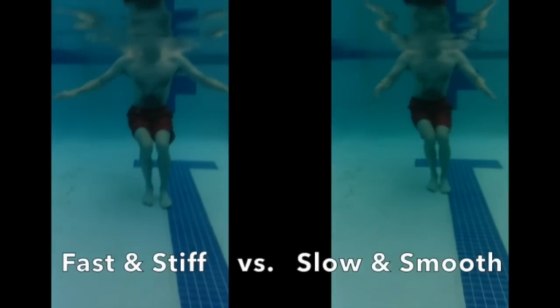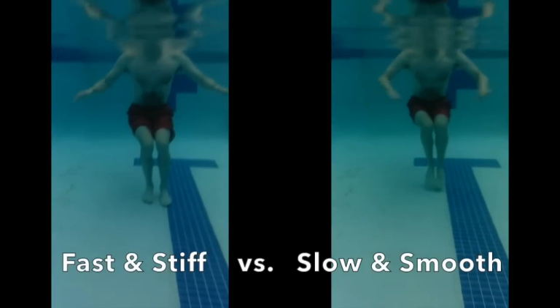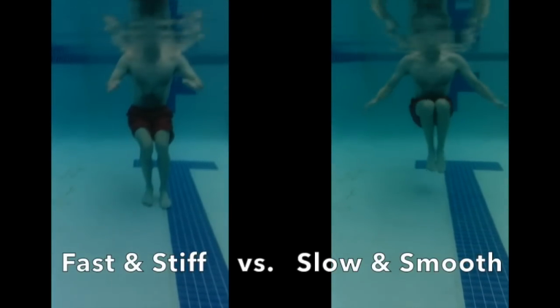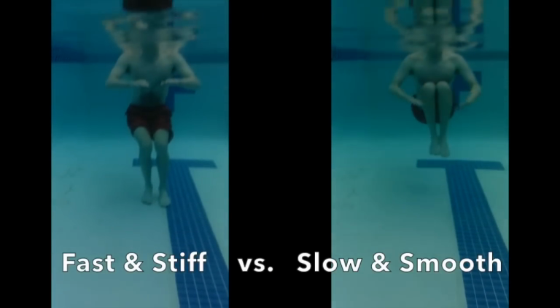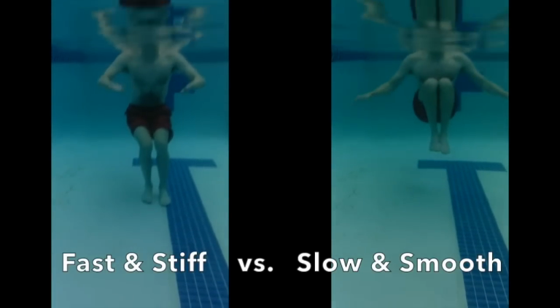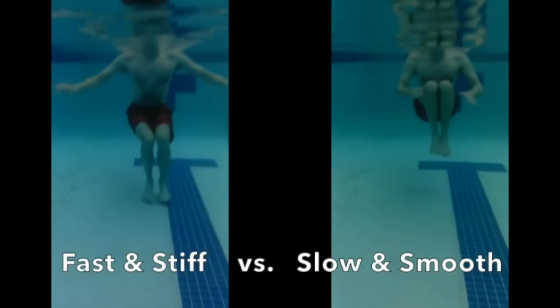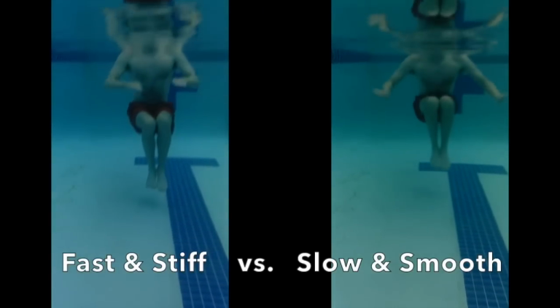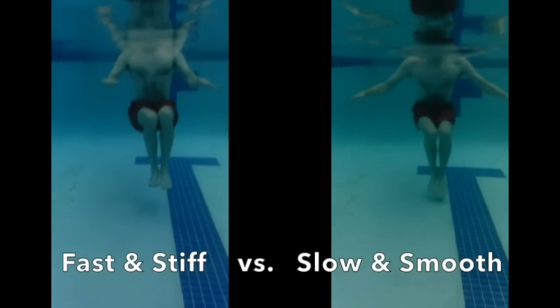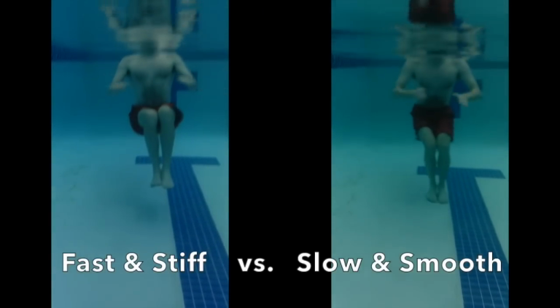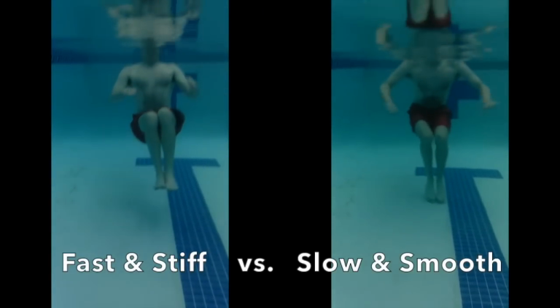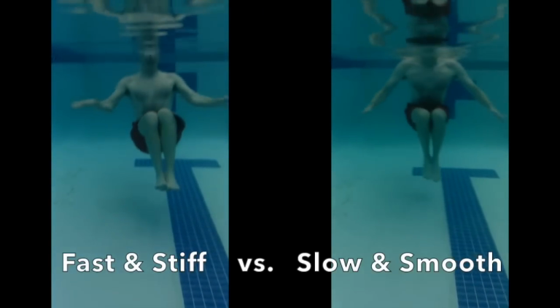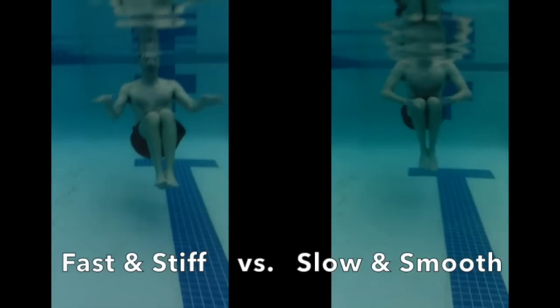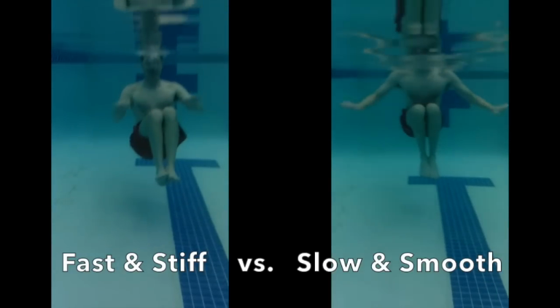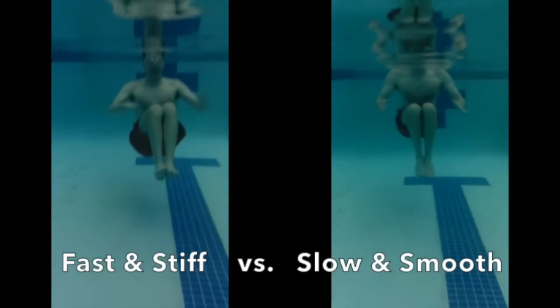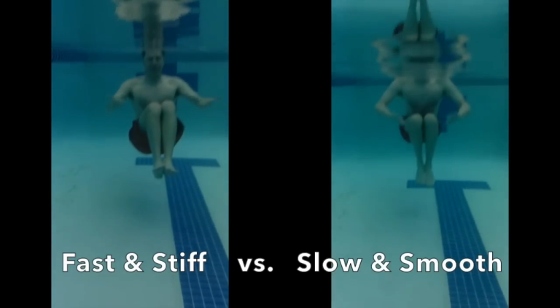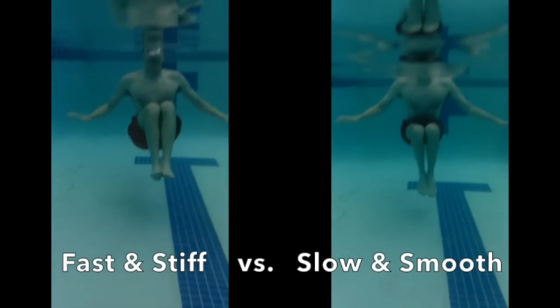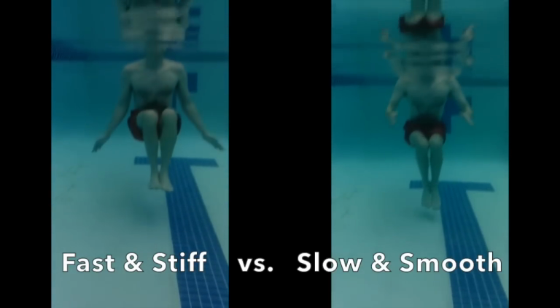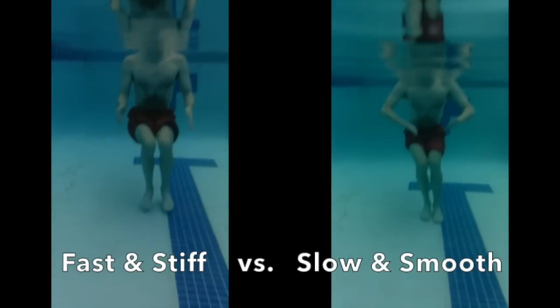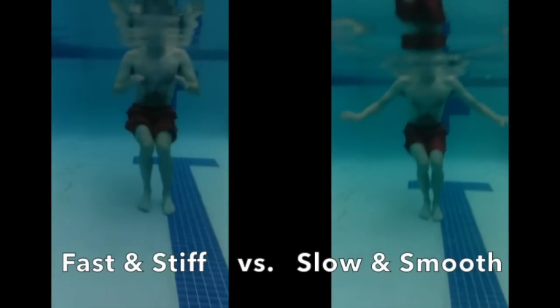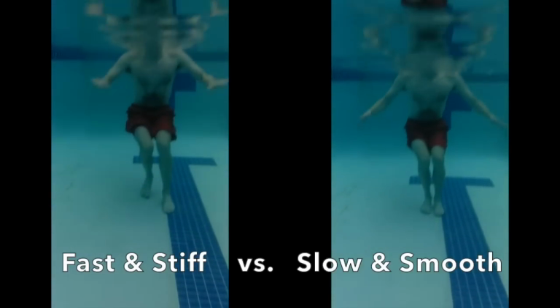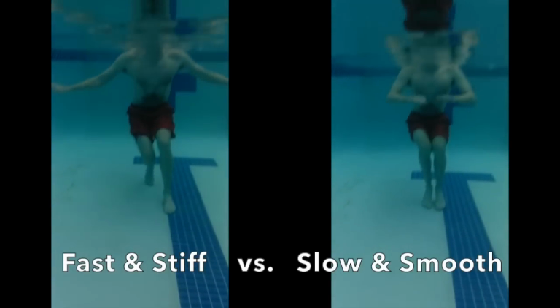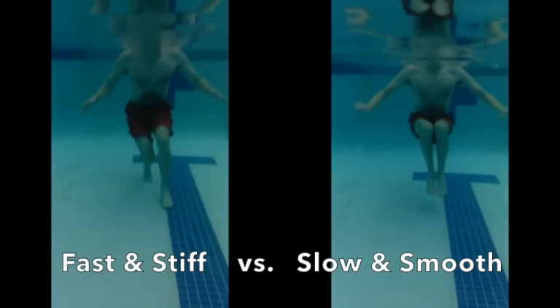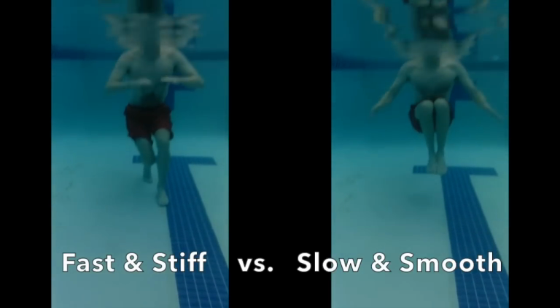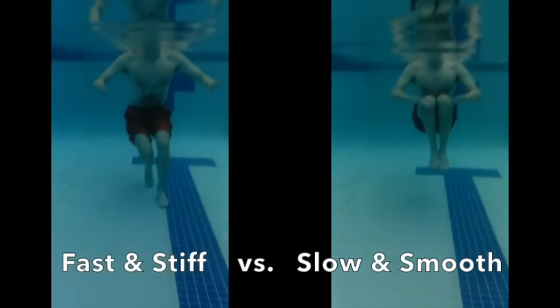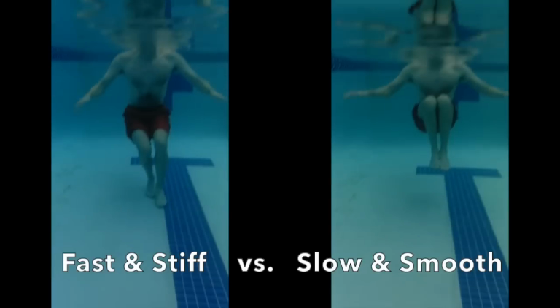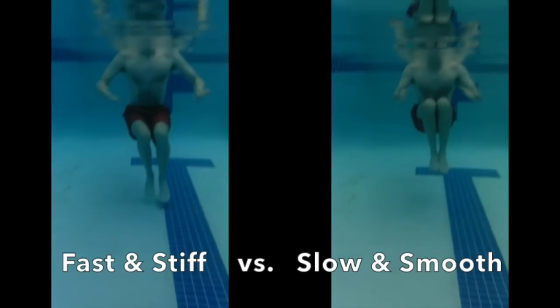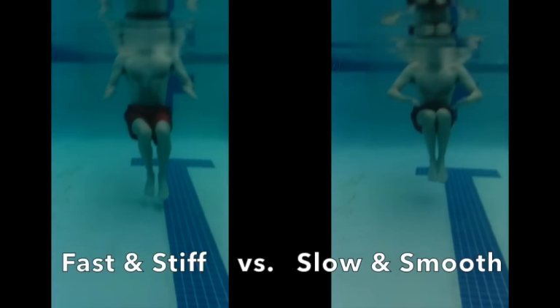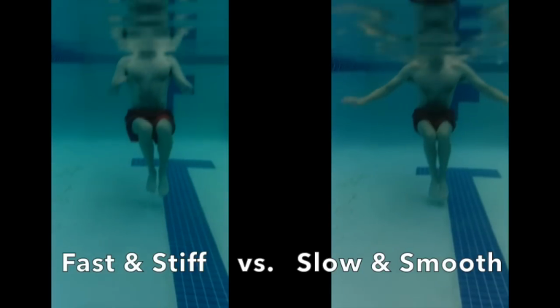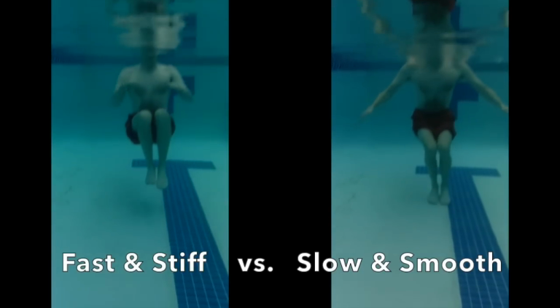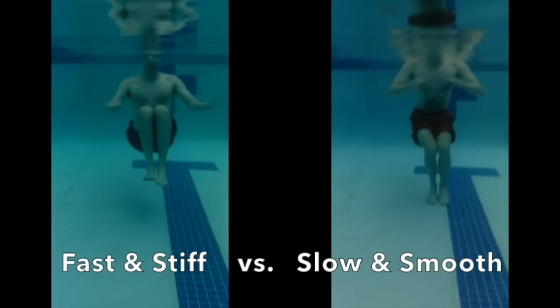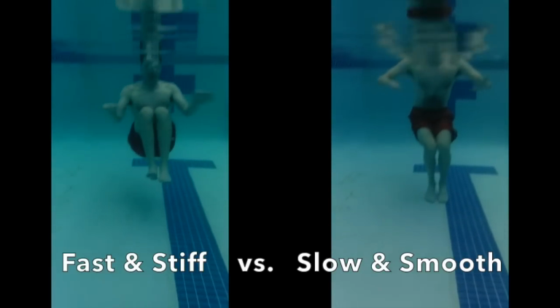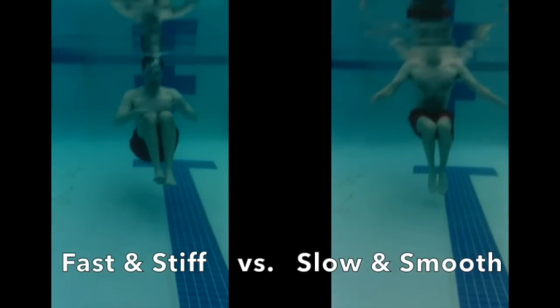It's not the speed of your stroke that keeps you afloat. Slow and smooth motions beat fast and stiff motions. I may be working harder on the left but I'm sinking.